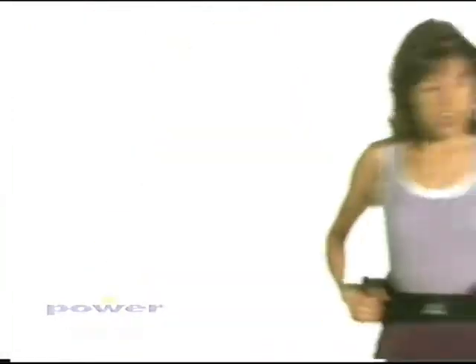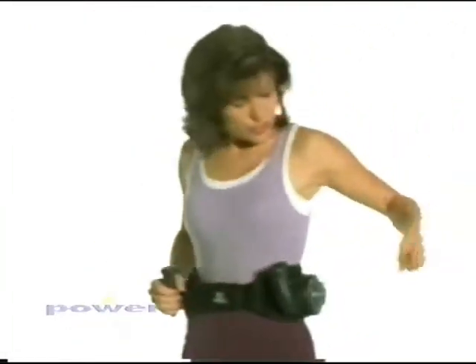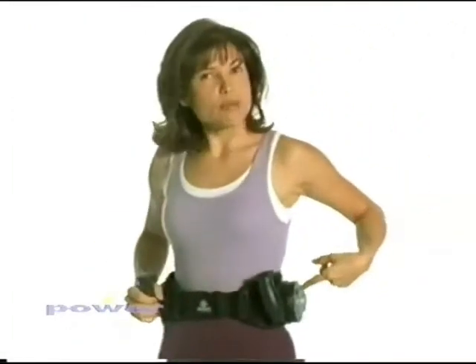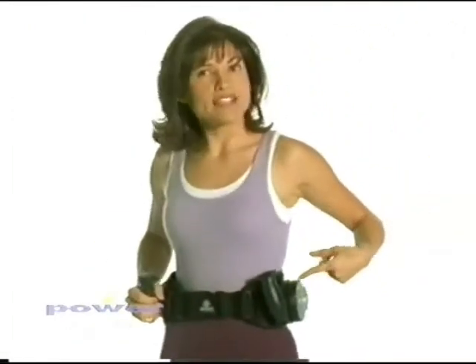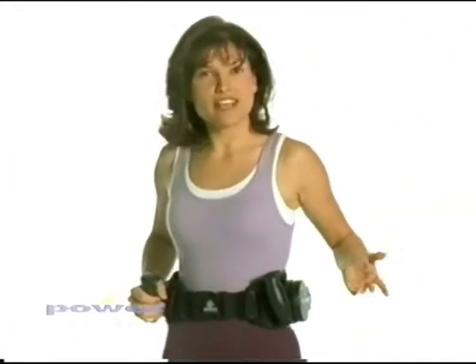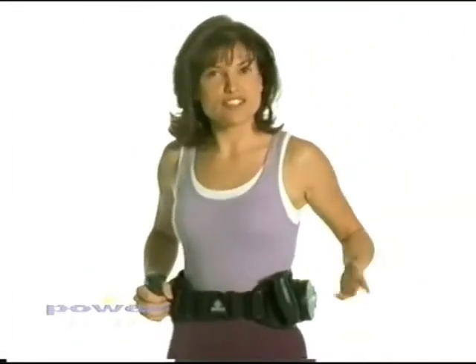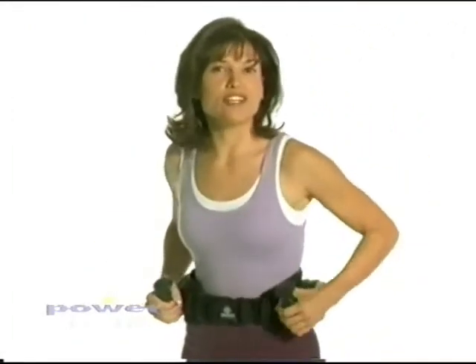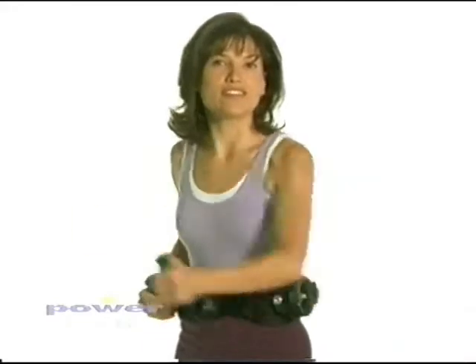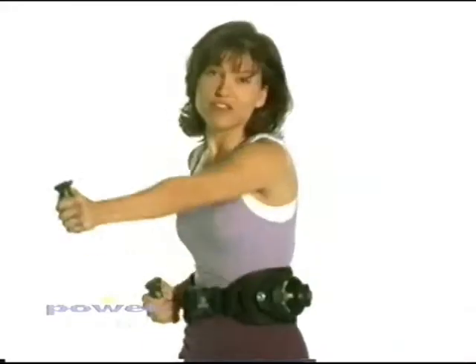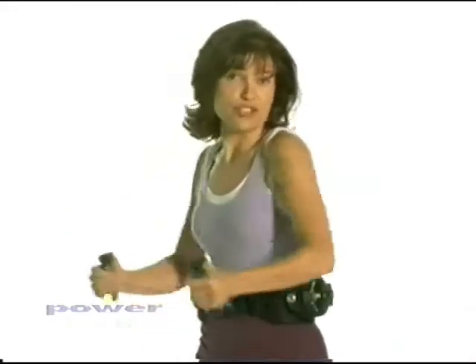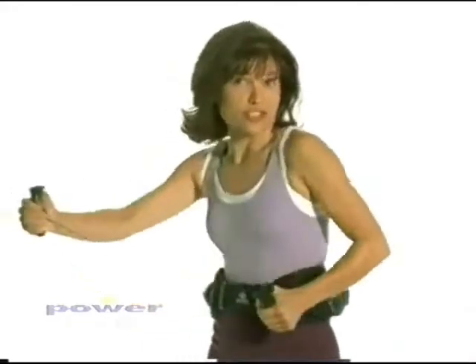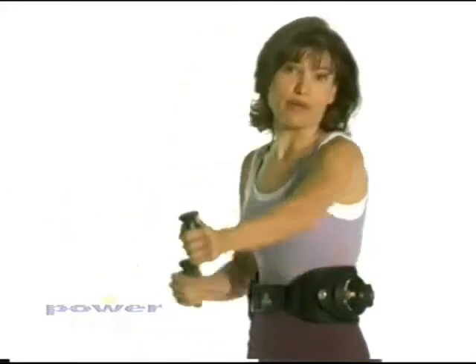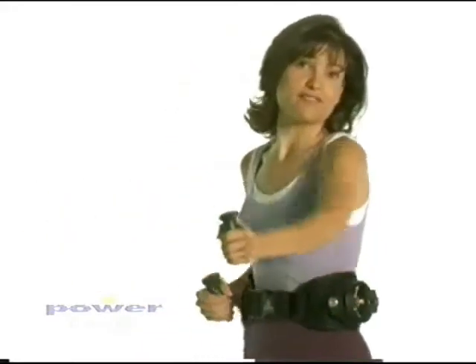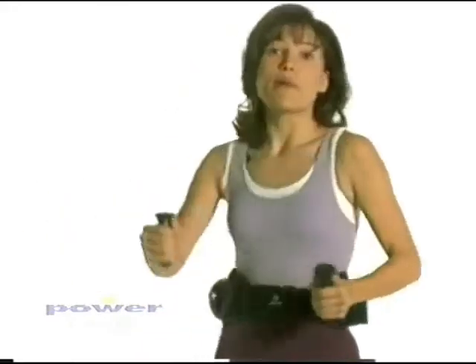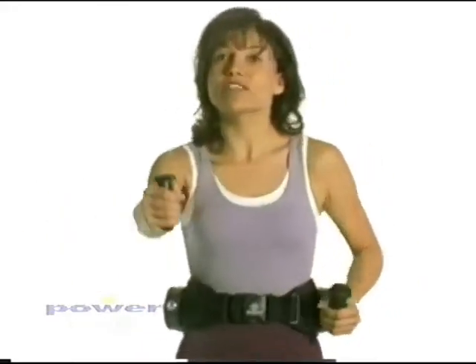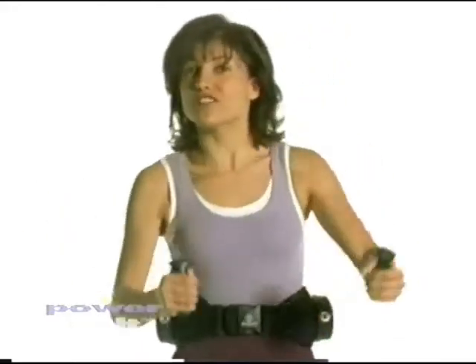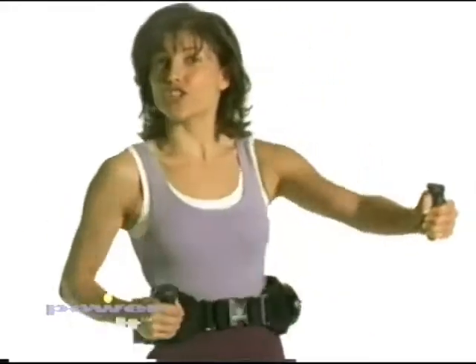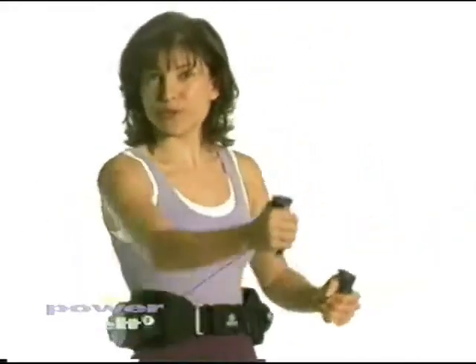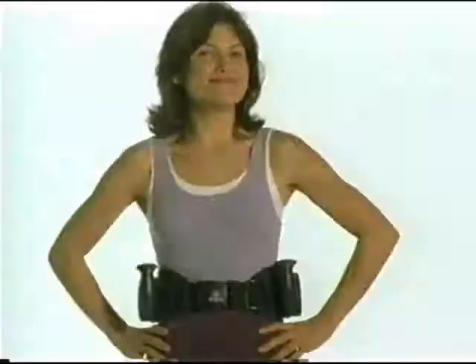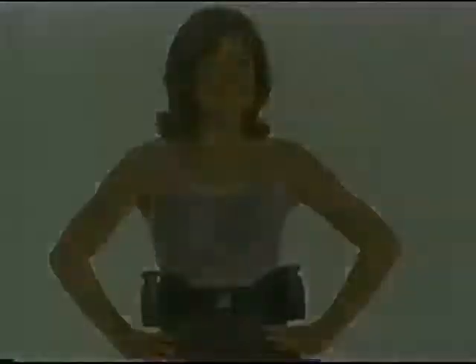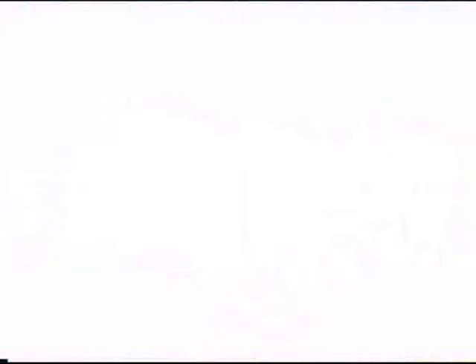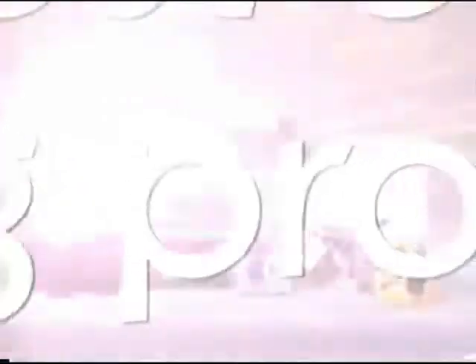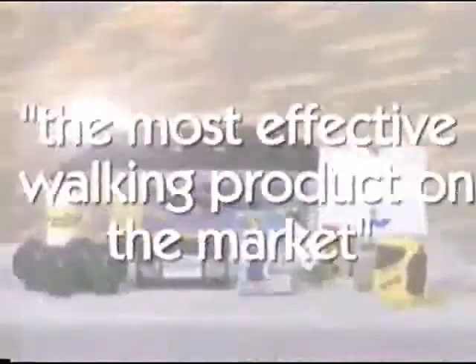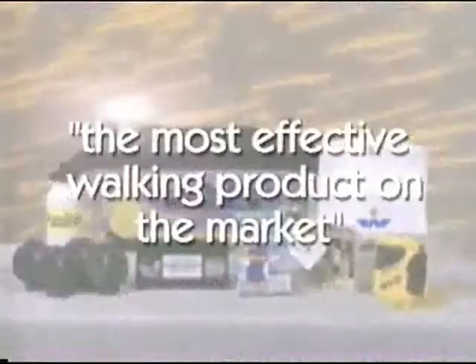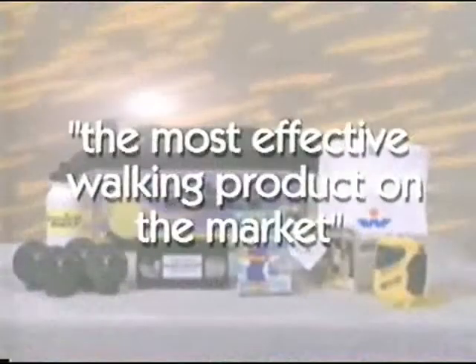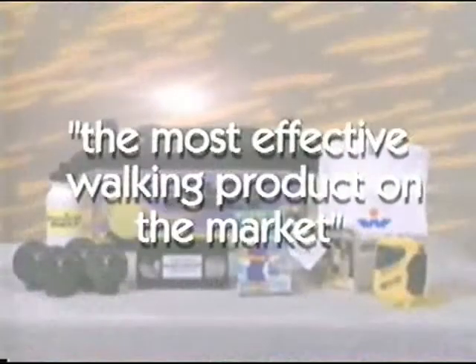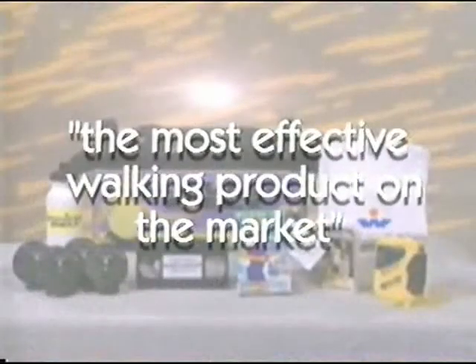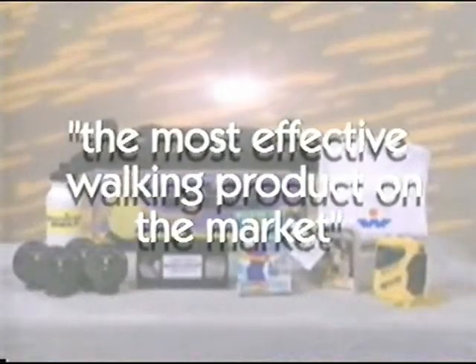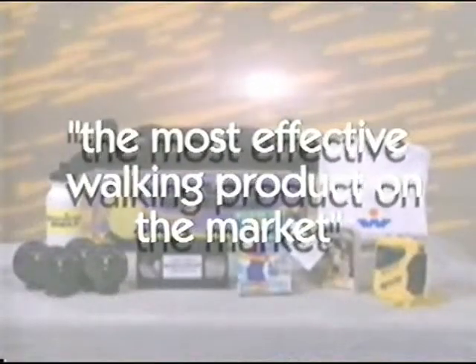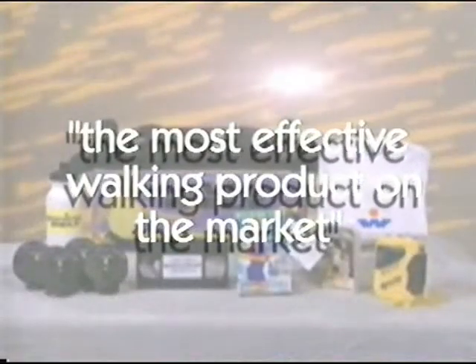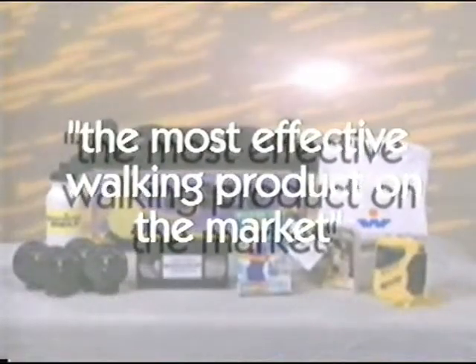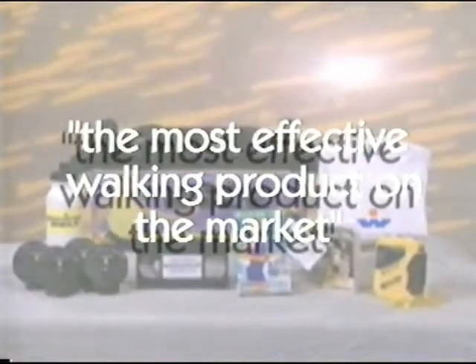You can switch the packs to get the exact resistance you need. You don't have to adjust to power belt — power belt adjusts to you. It's been called the most effective walking product on the market by health and fitness experts.